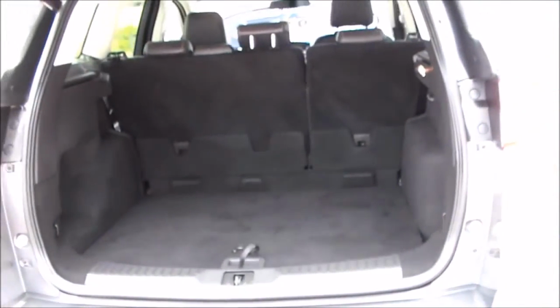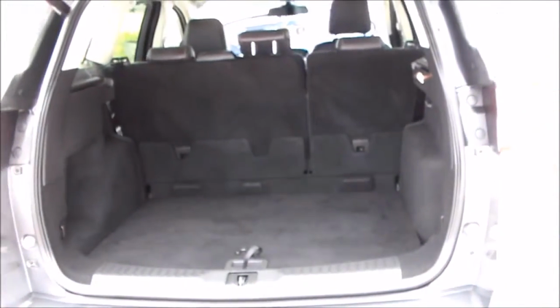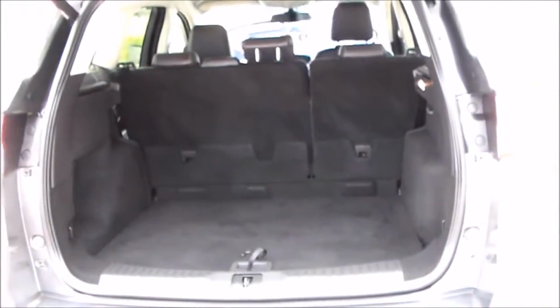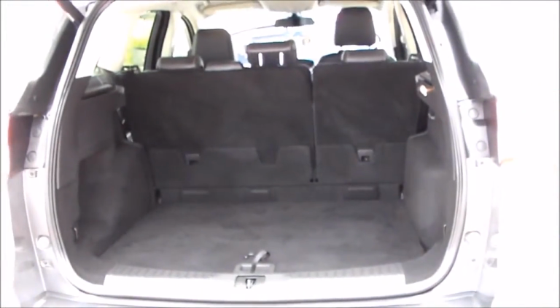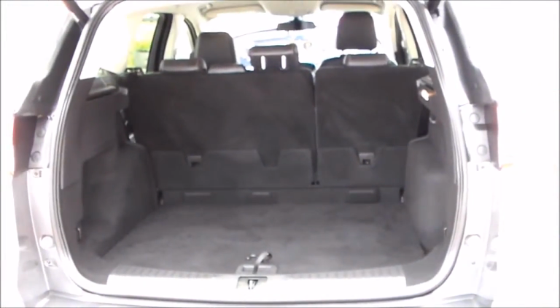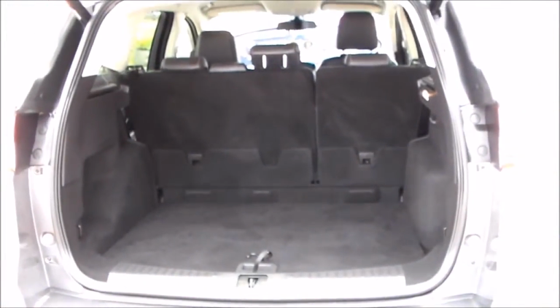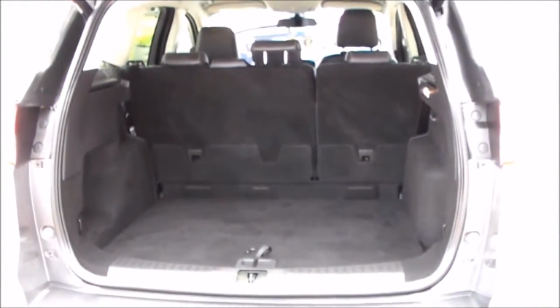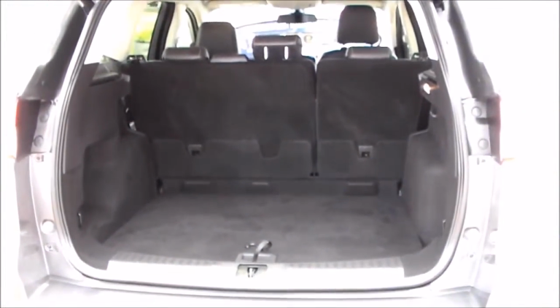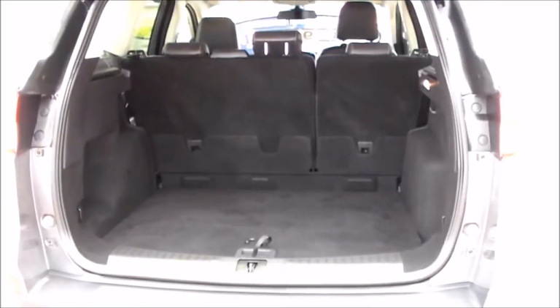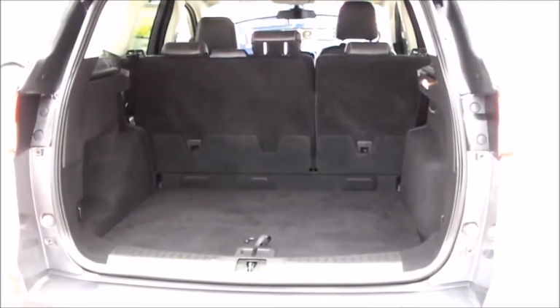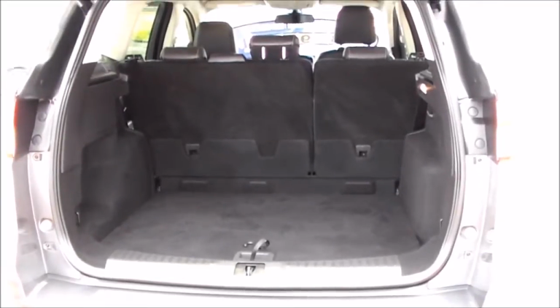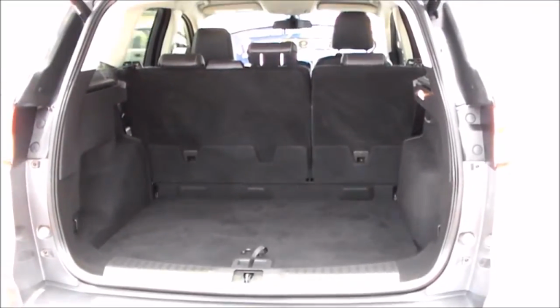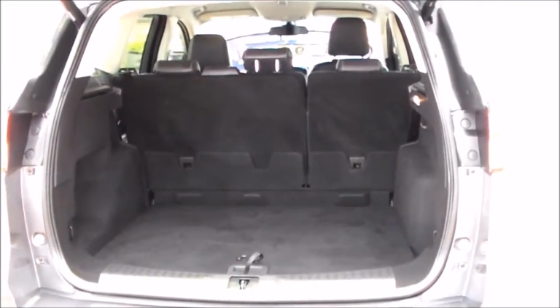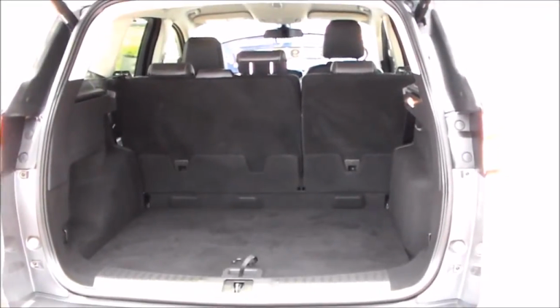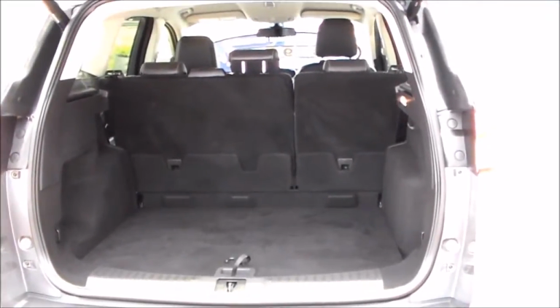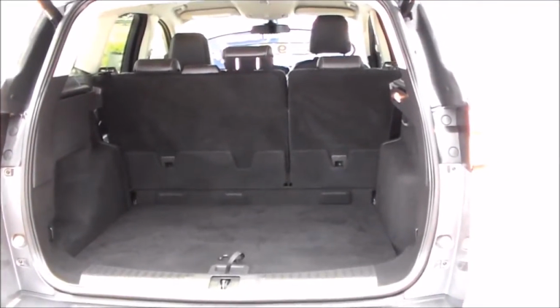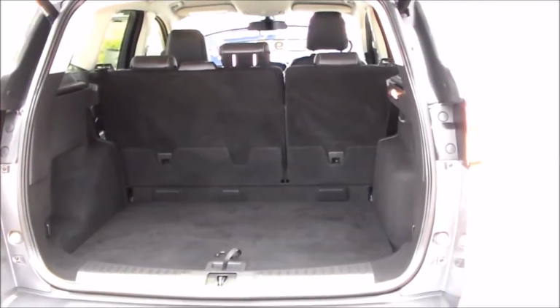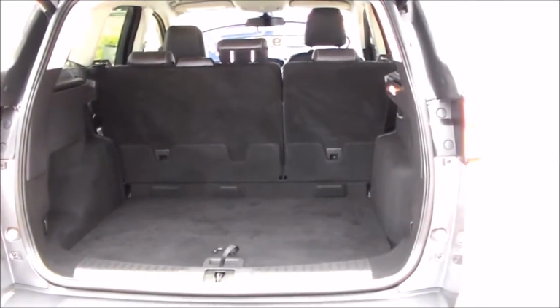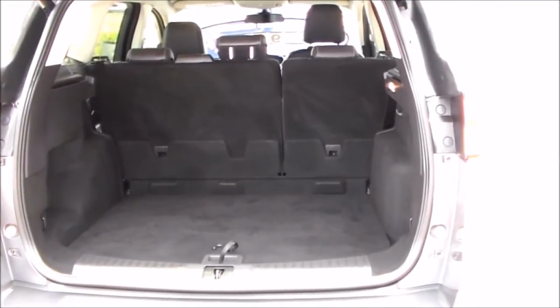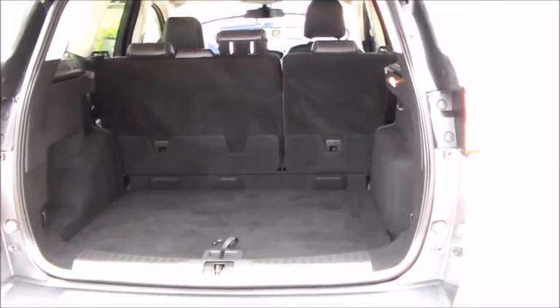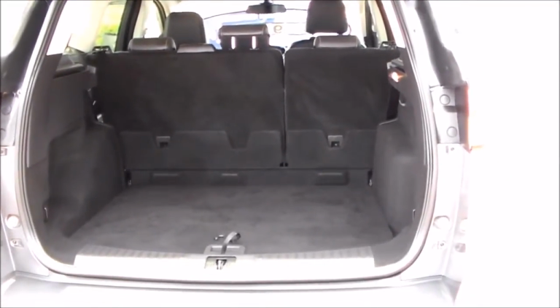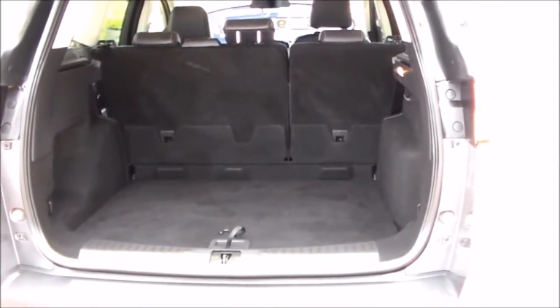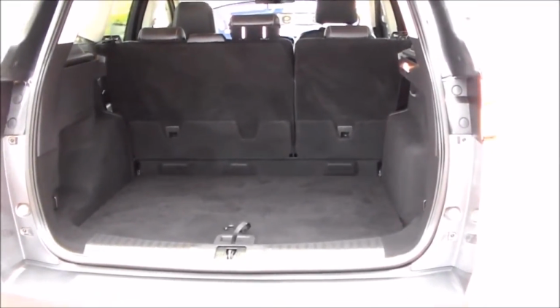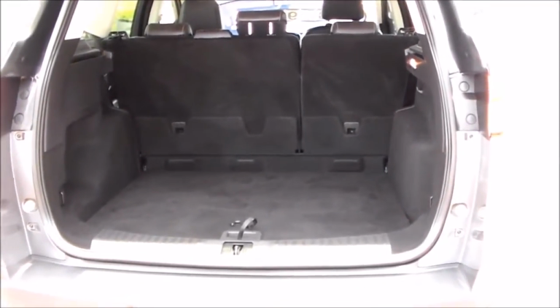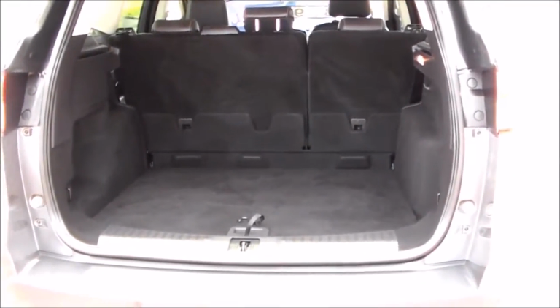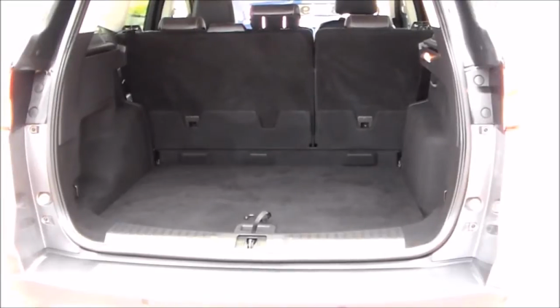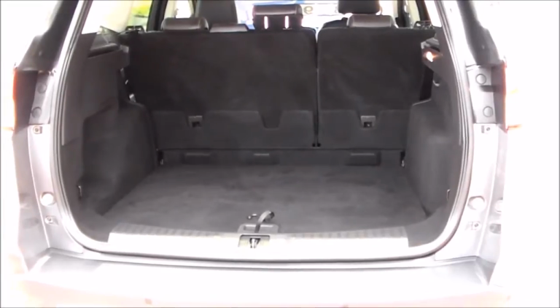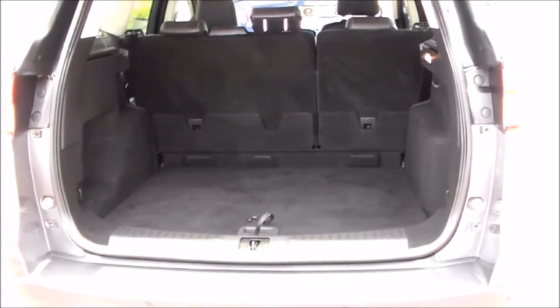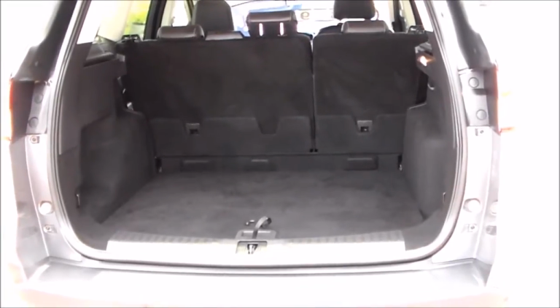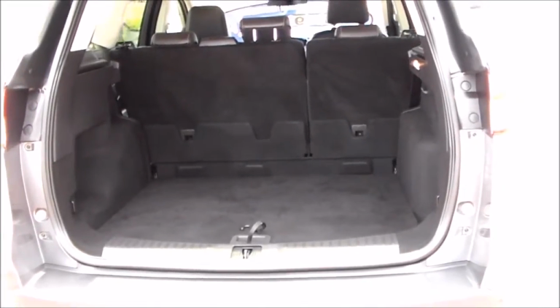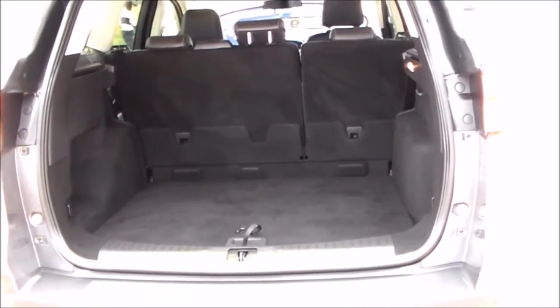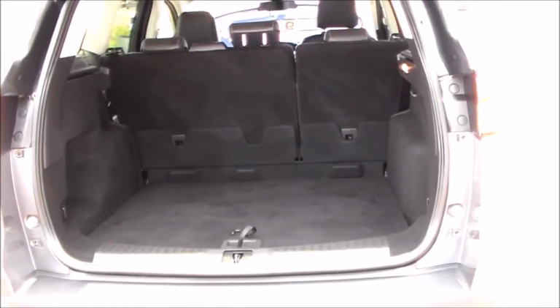Another new feature is the optional hands-free tailgate, which operates when one walks up to the rear of the vehicle with a key fob in one's pocket.